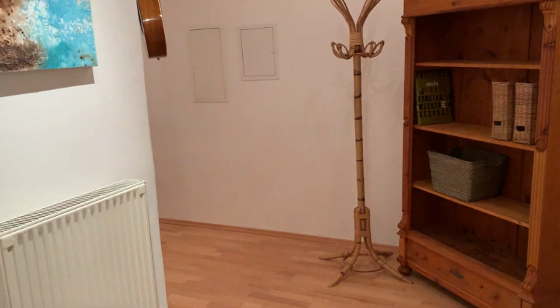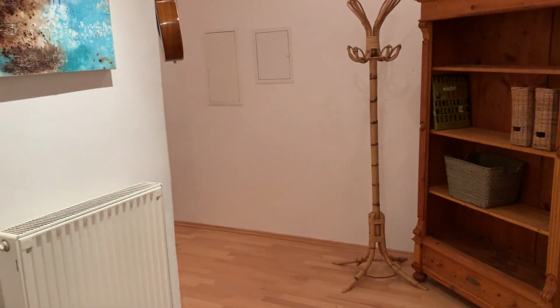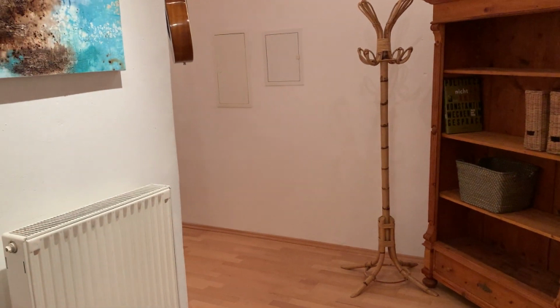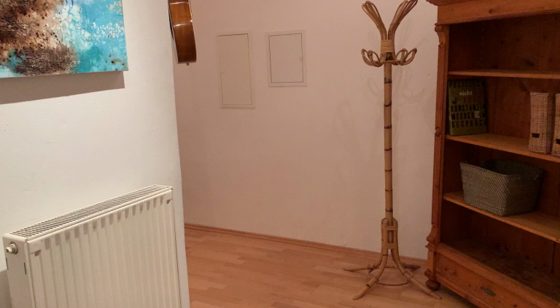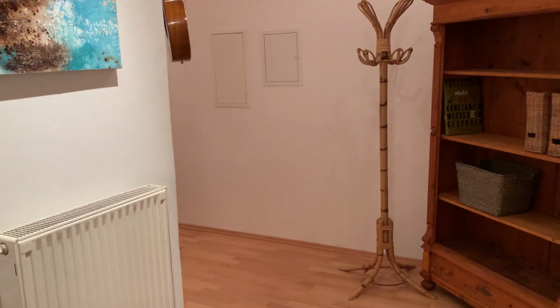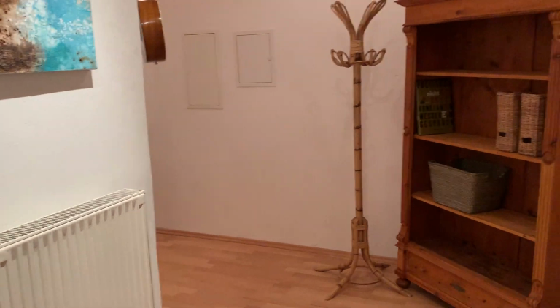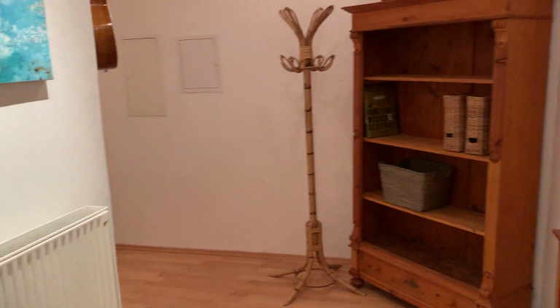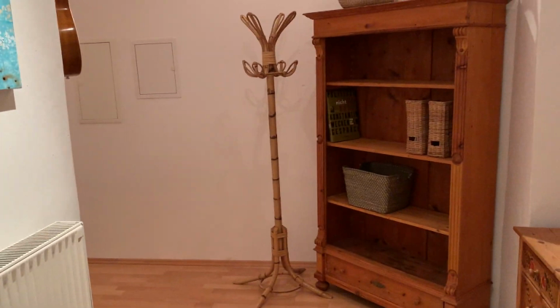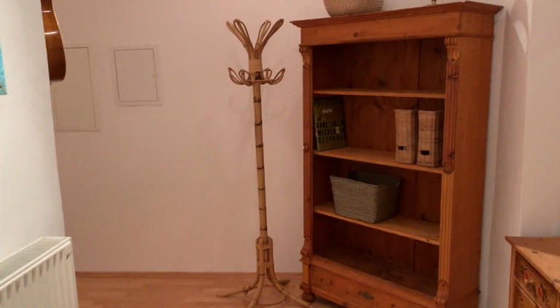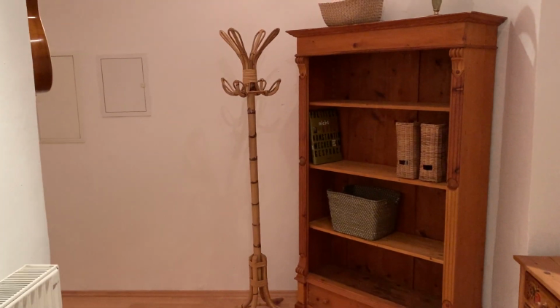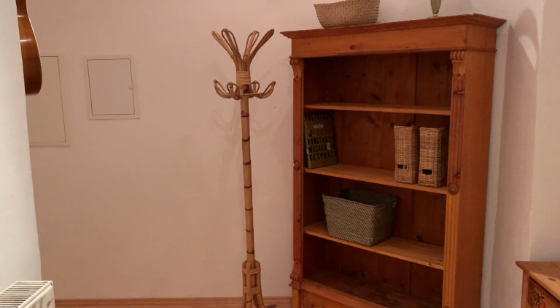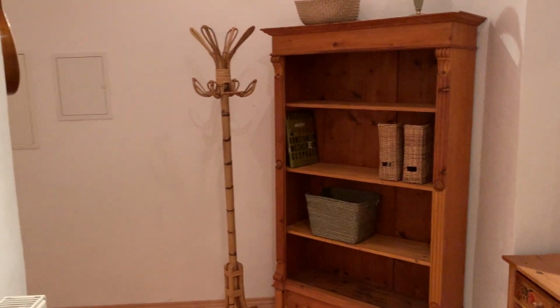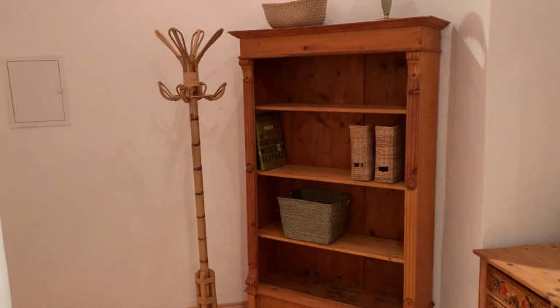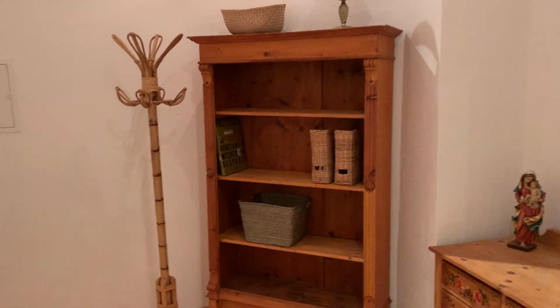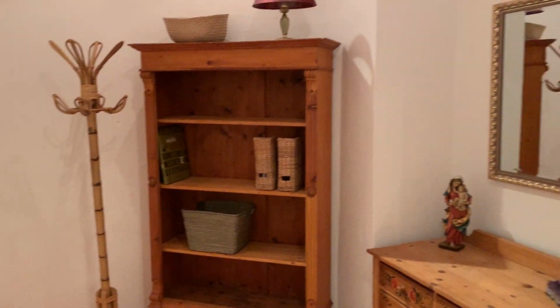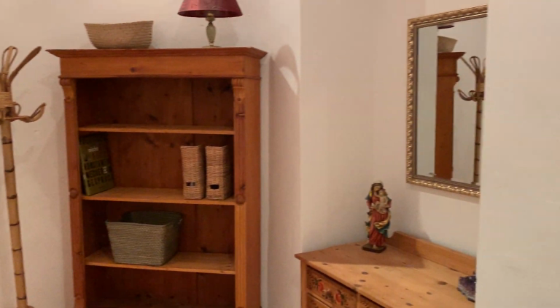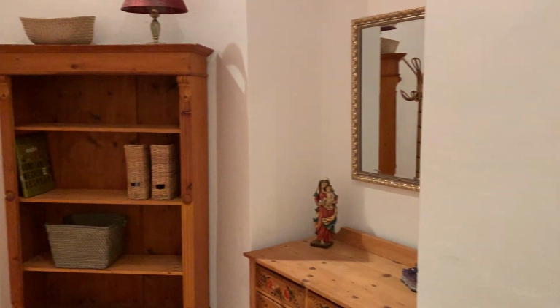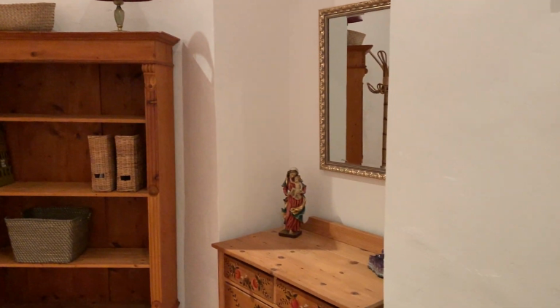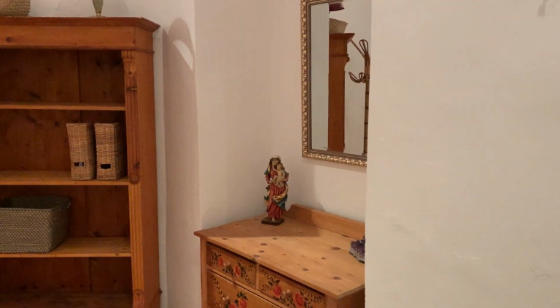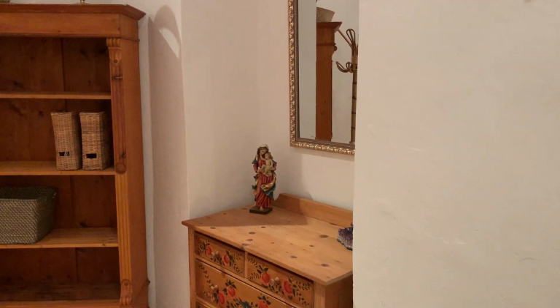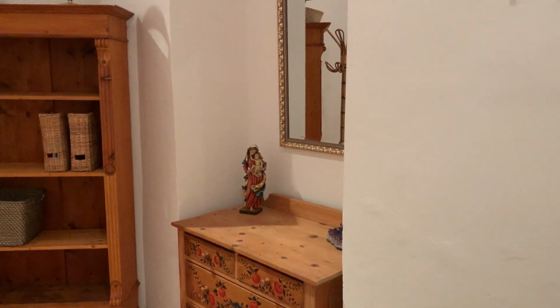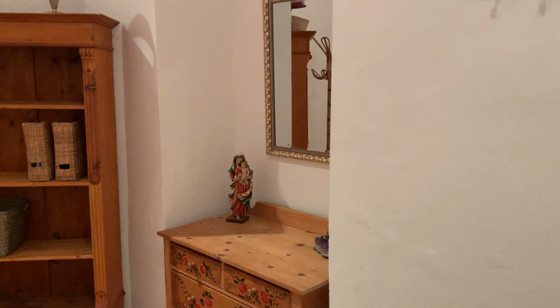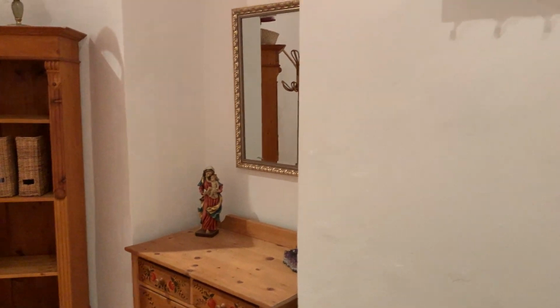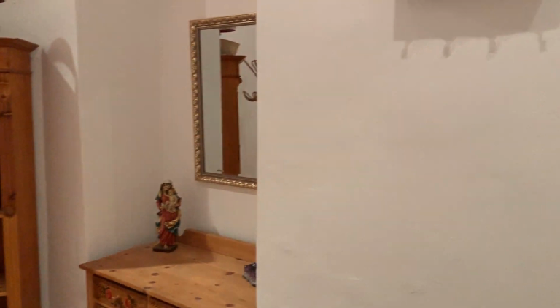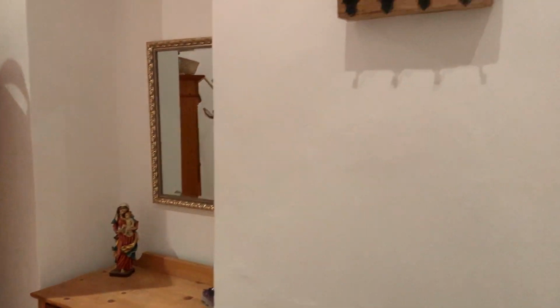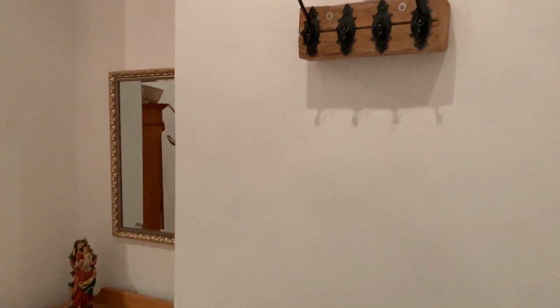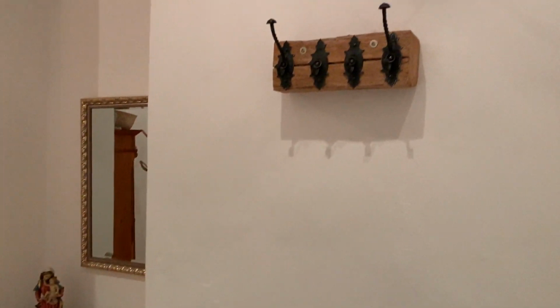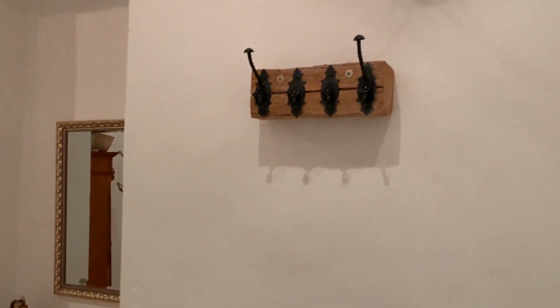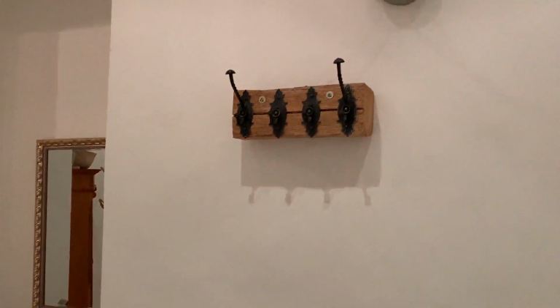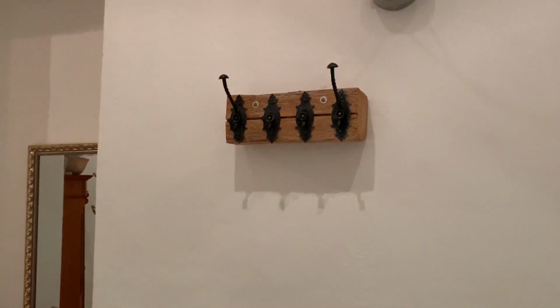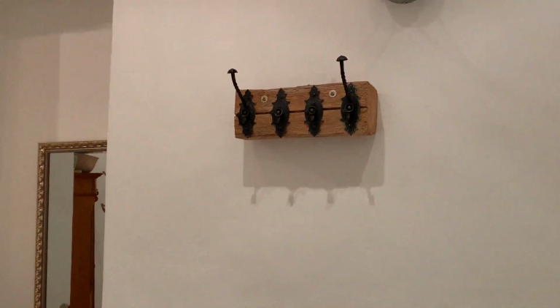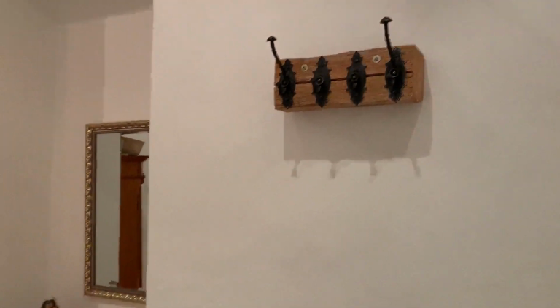Entering the apartment, there is a nice bookshelf, coat rack, chest of drawers and mirror, and also an area for coats.